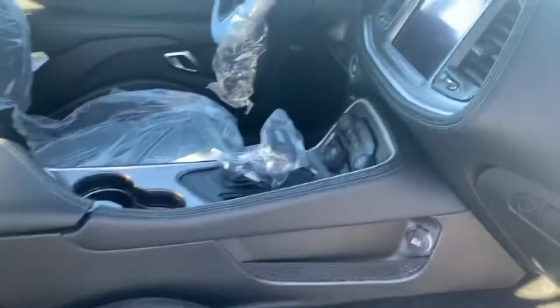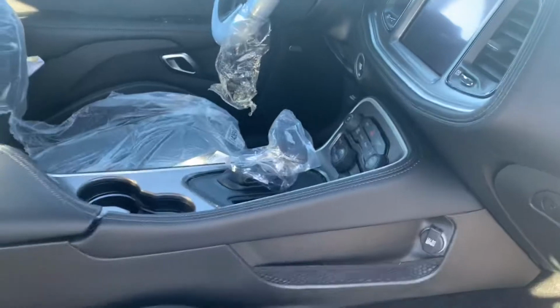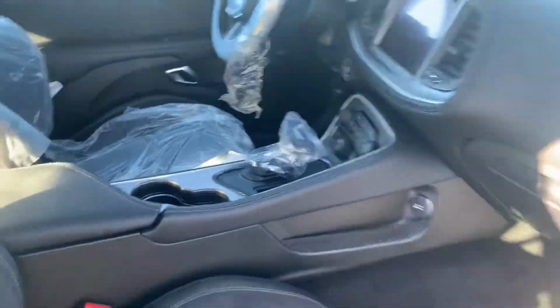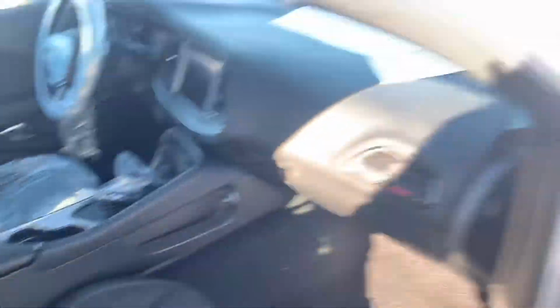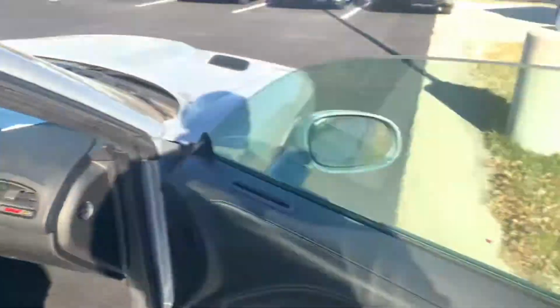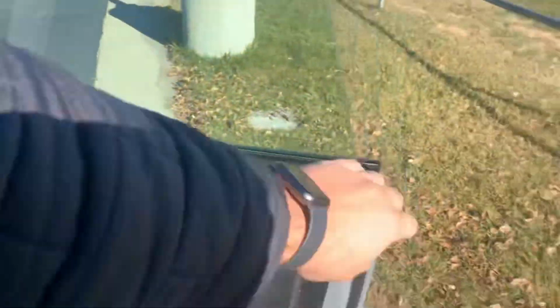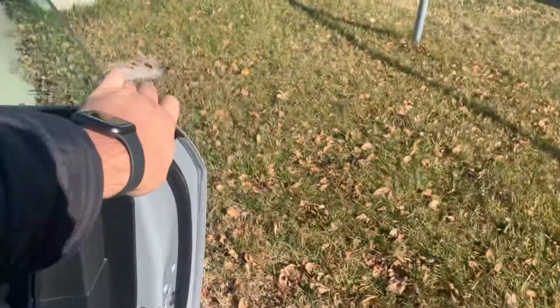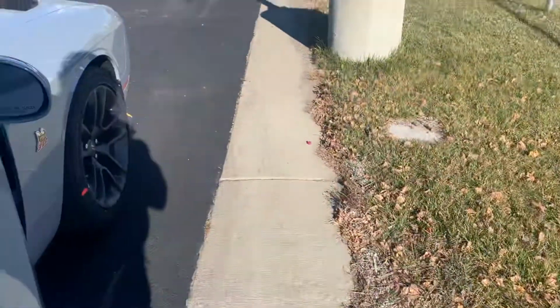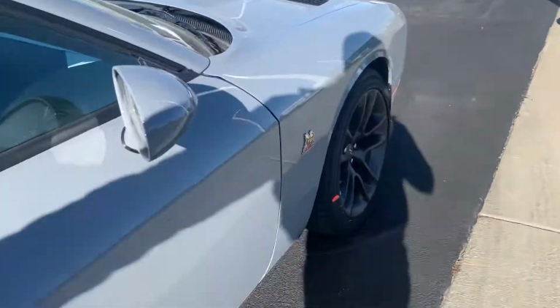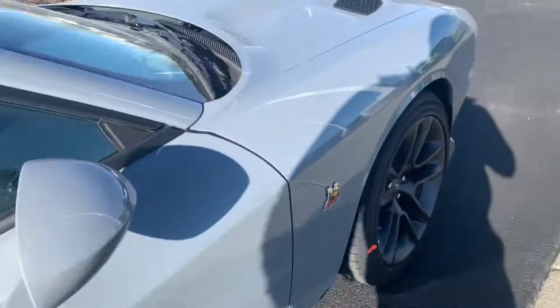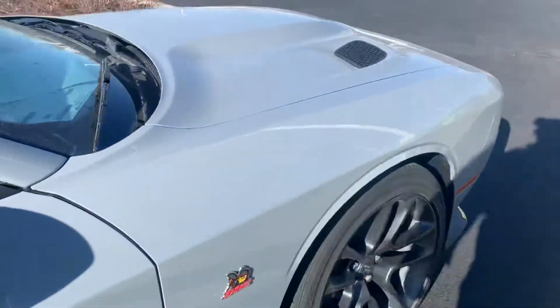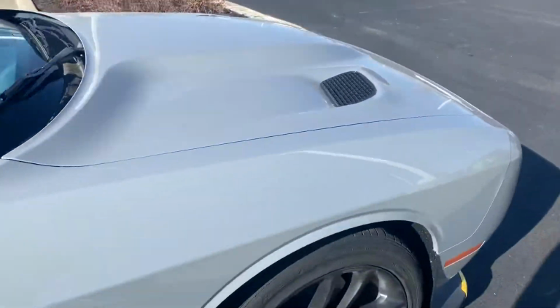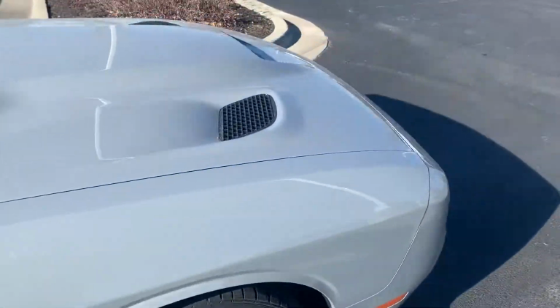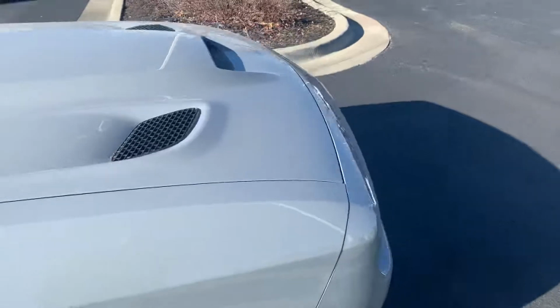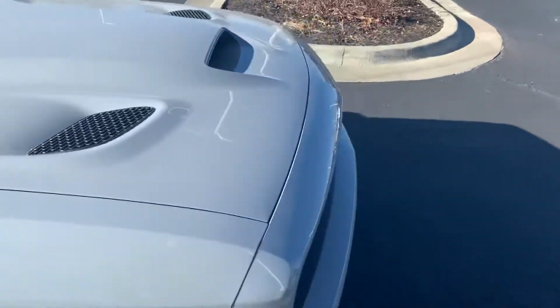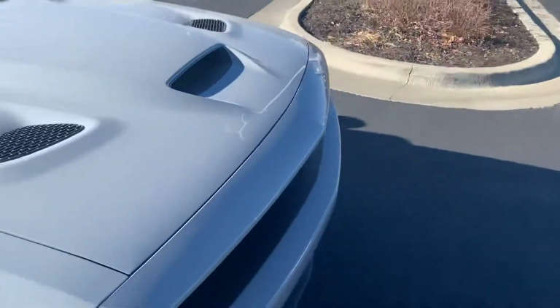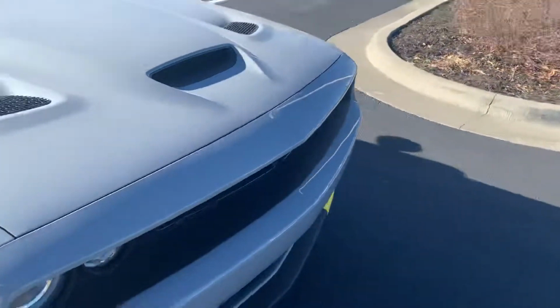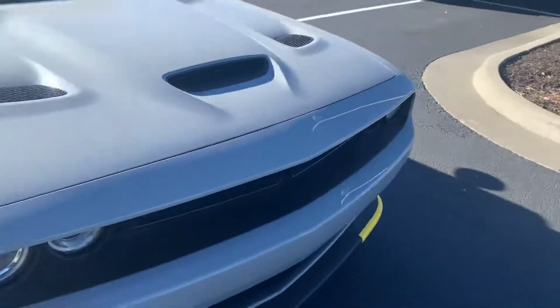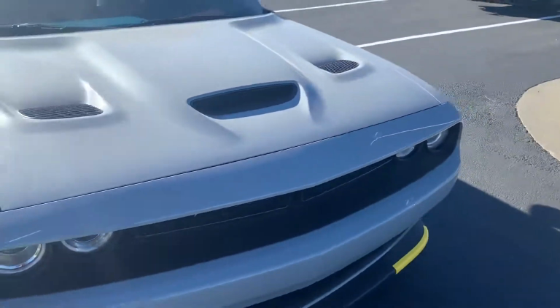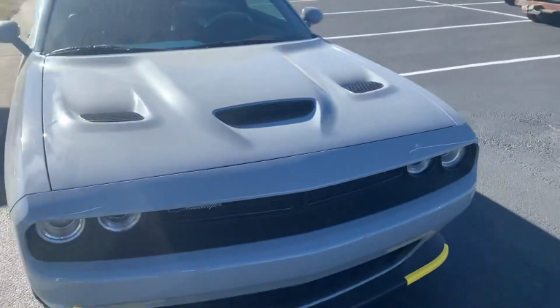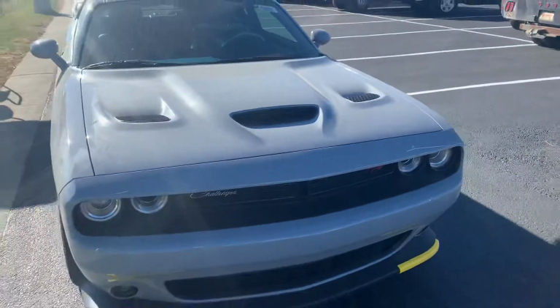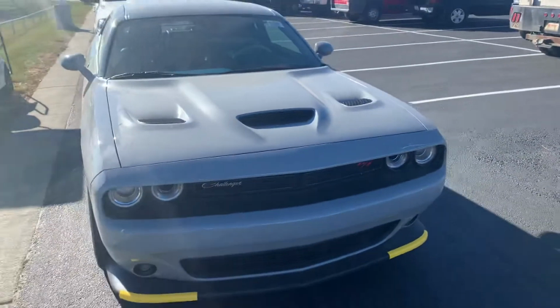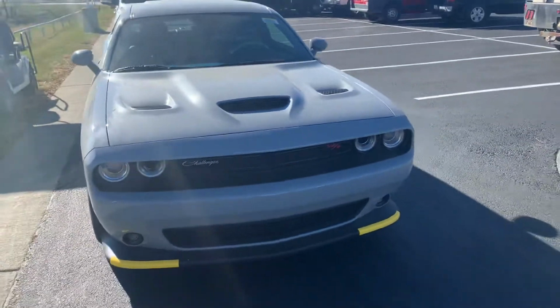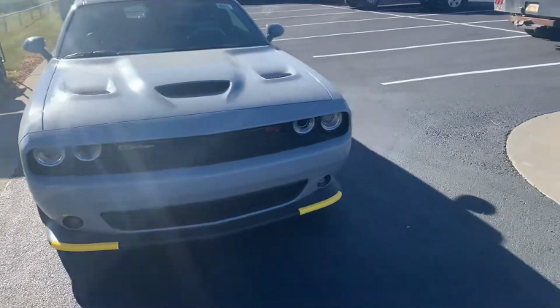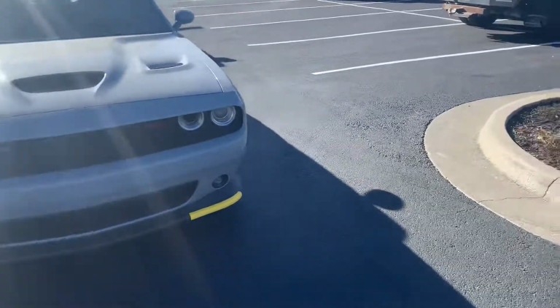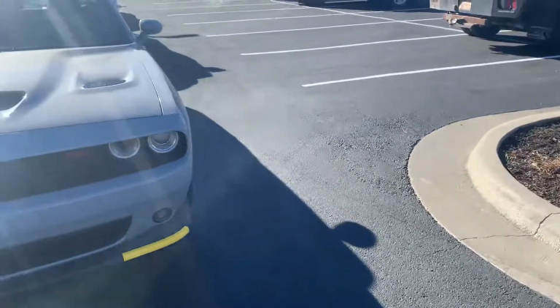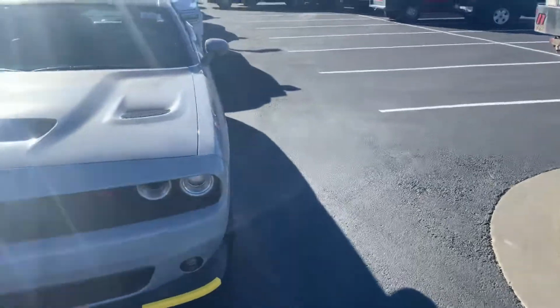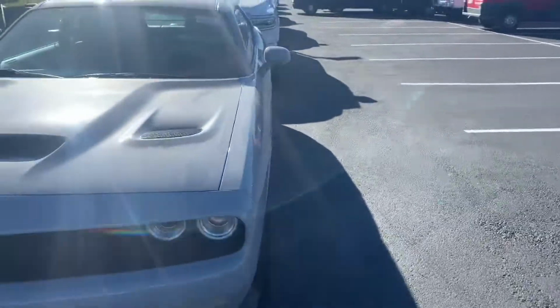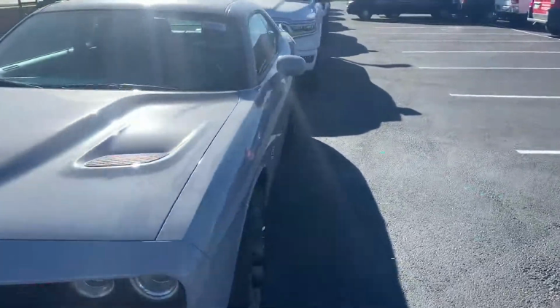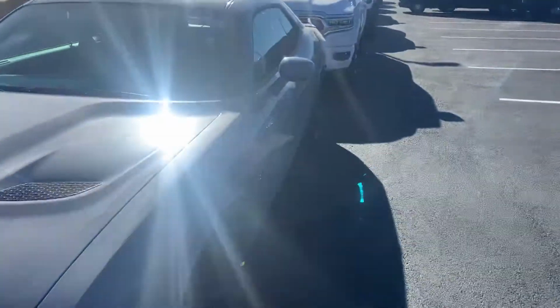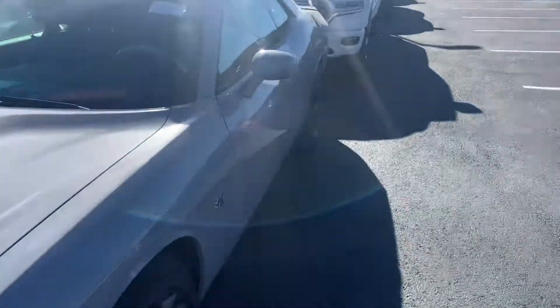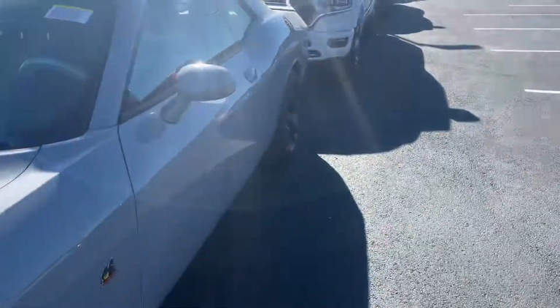Of course, manual transmission on this one. Brand spanking new, just got in this morning. I'd love to answer any questions you got on this one. My name's Colin, I work up here at Victory Chrysler Dodge Jeep and Ram.